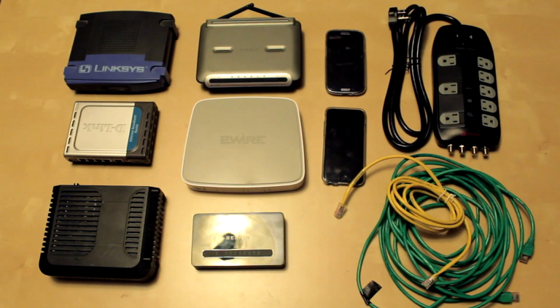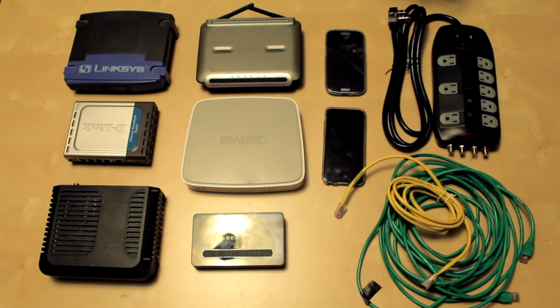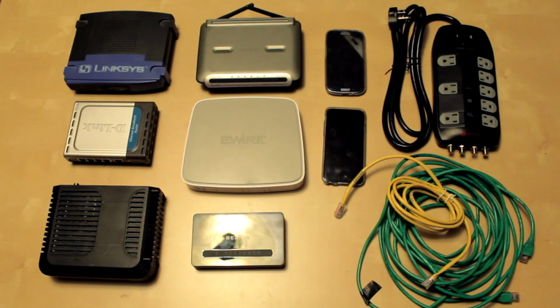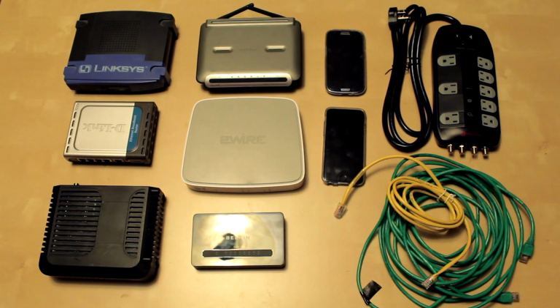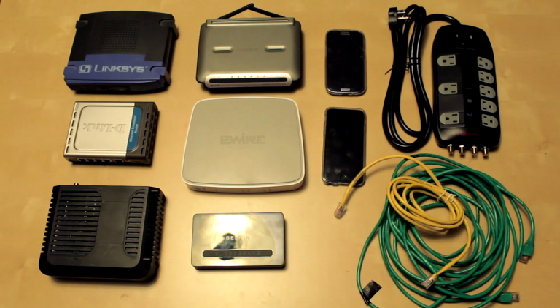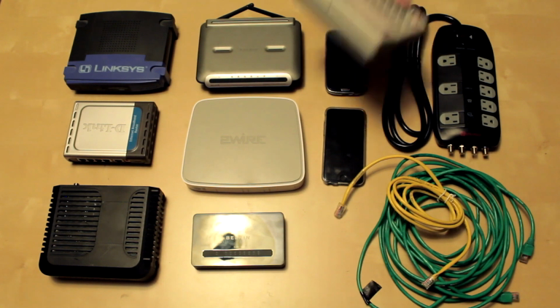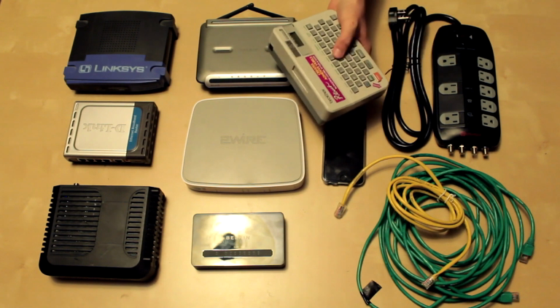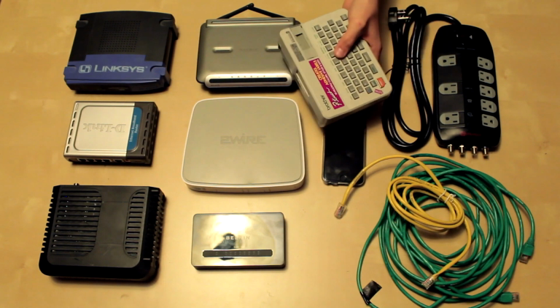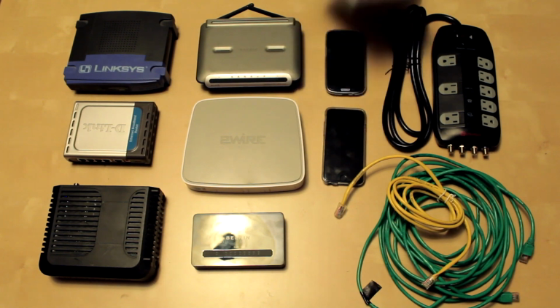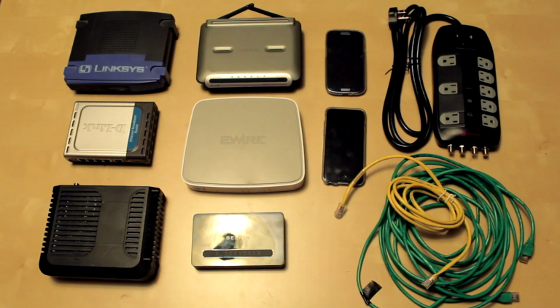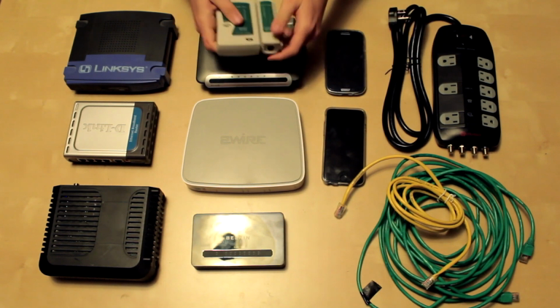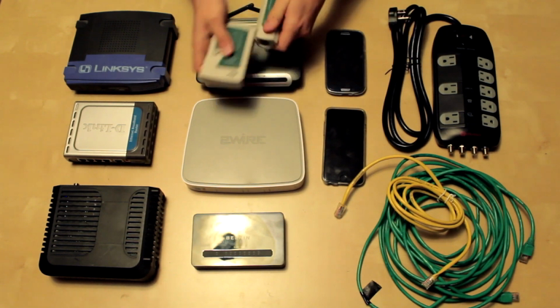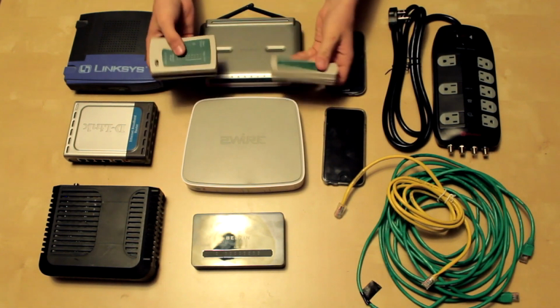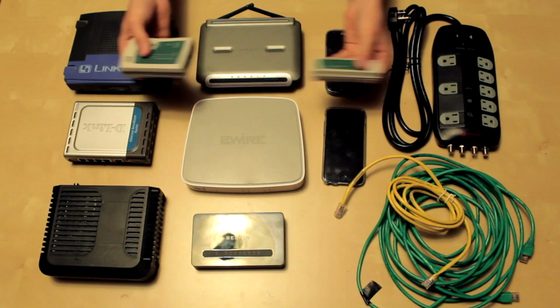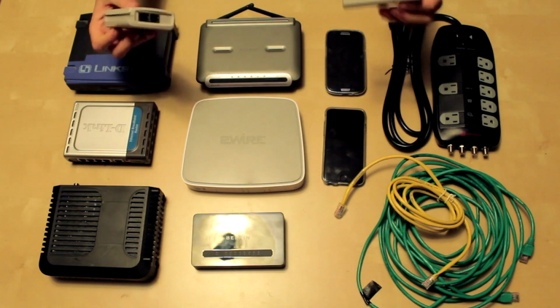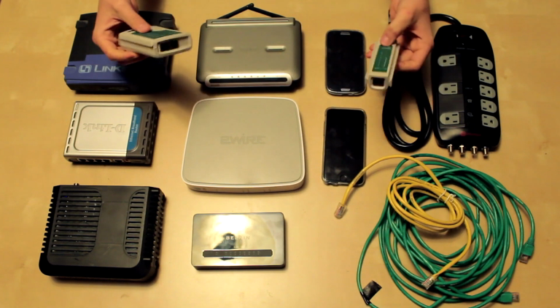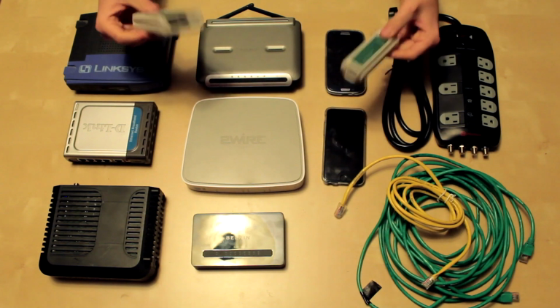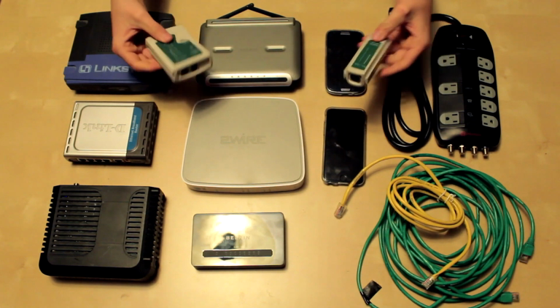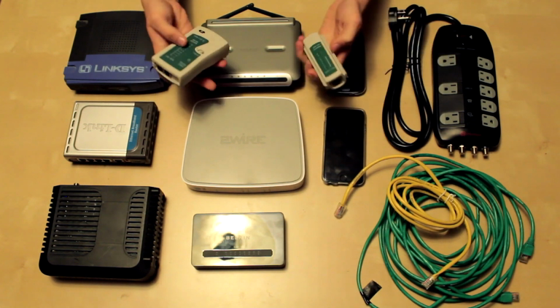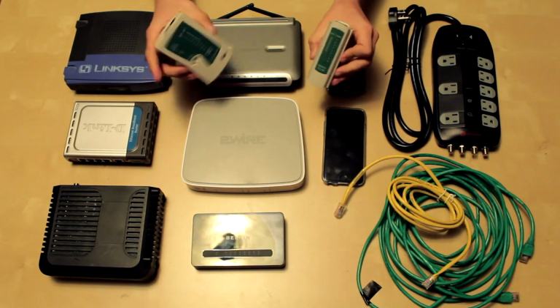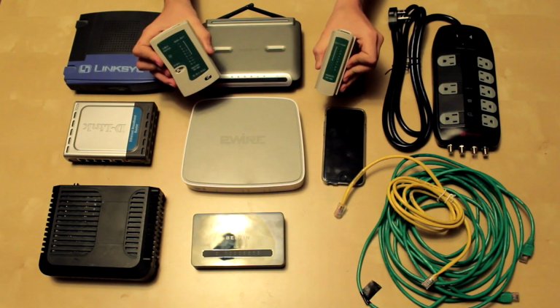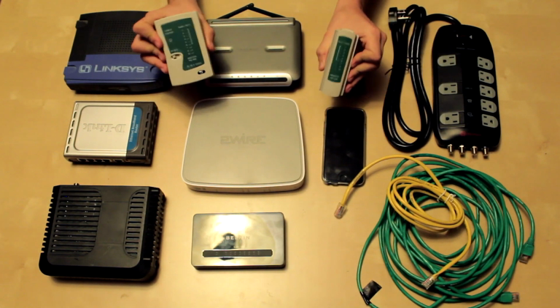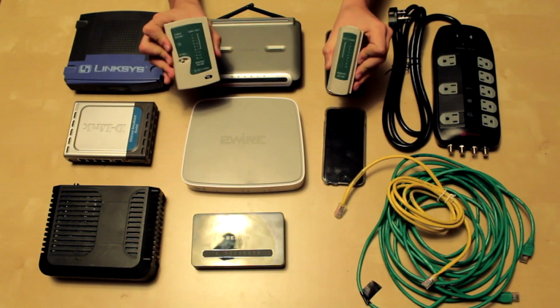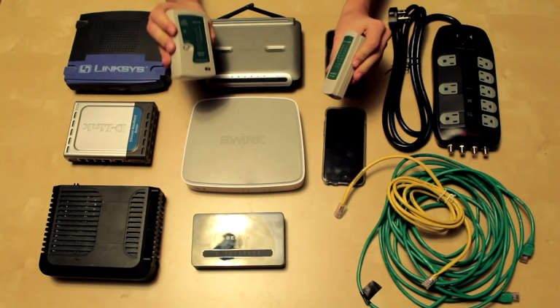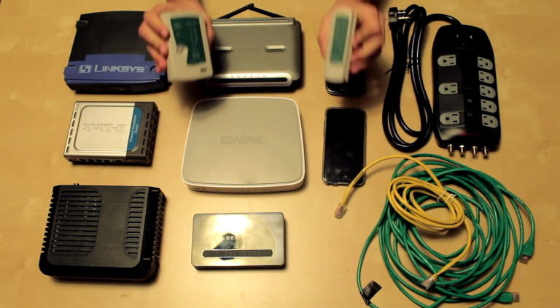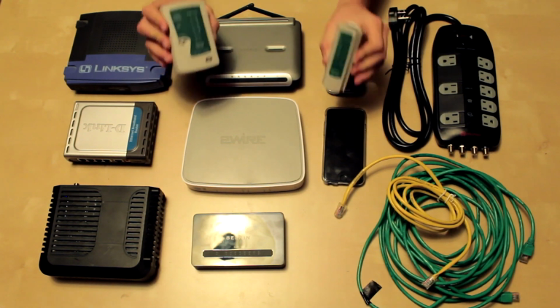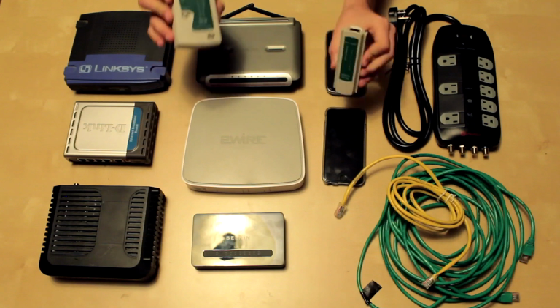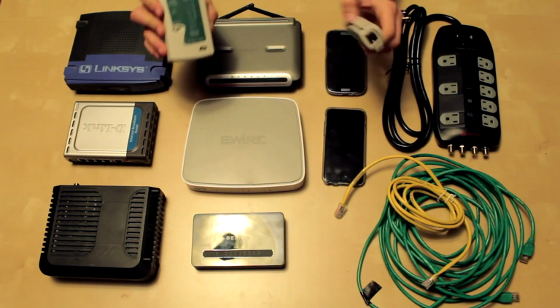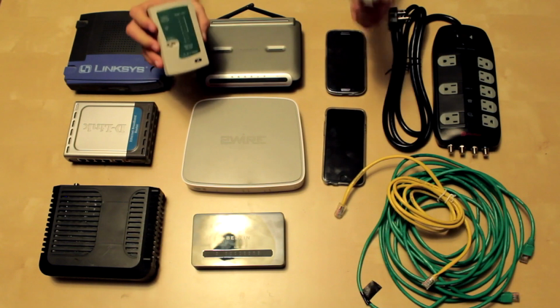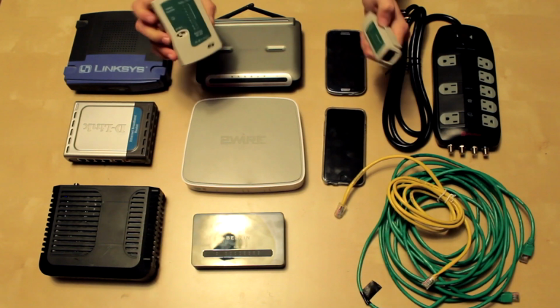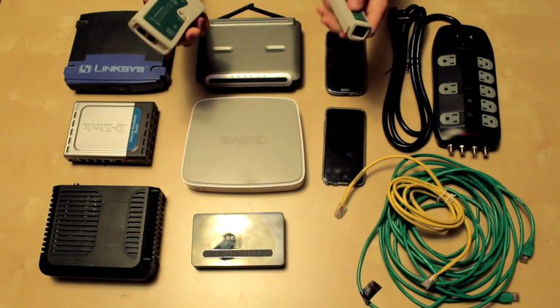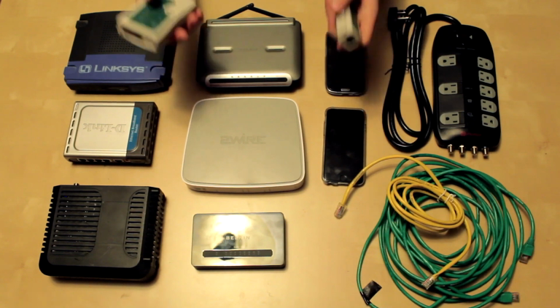Some materials that are also helpful in this episode would be a label maker and an ethernet cable tester that you can put on two ends of a cable, so that way you can test all your cables and see which cable is which inside your house for labeling.